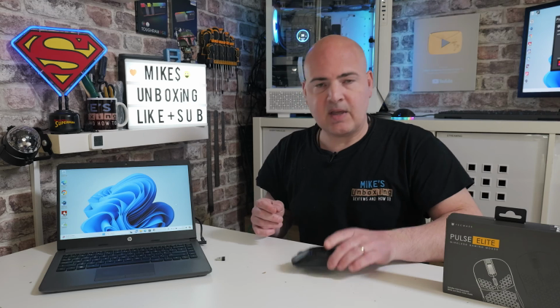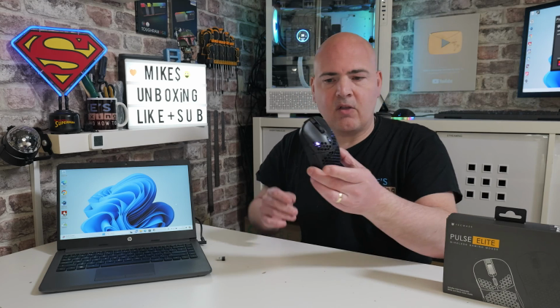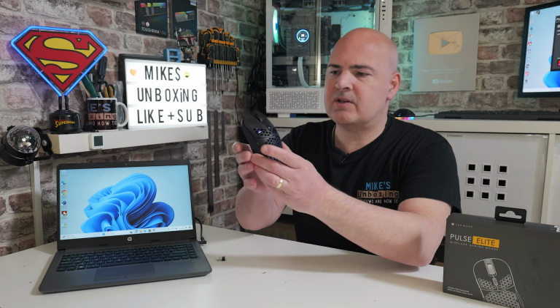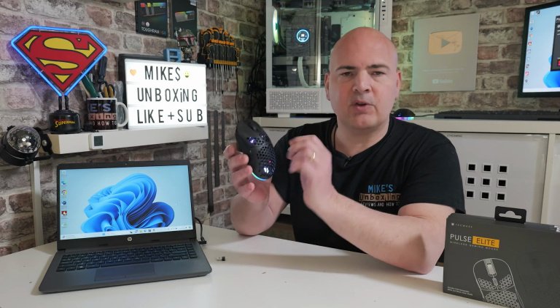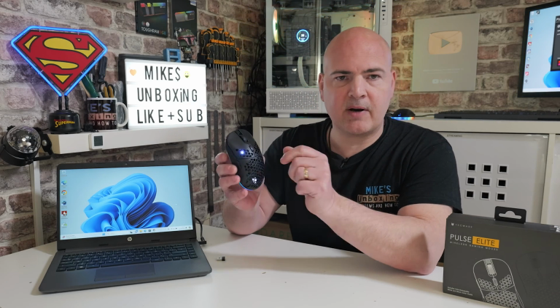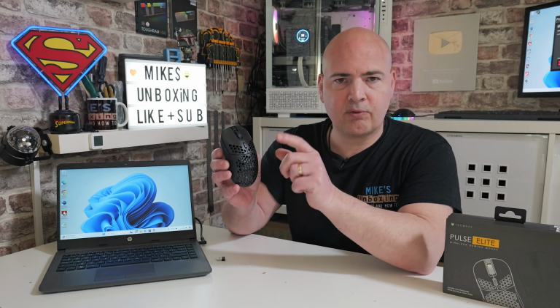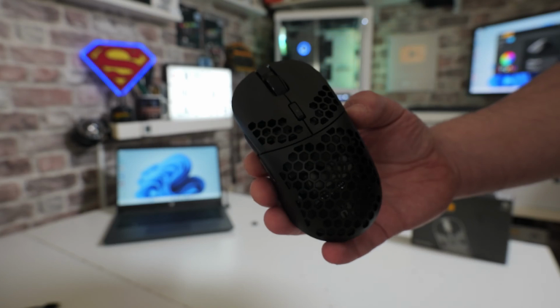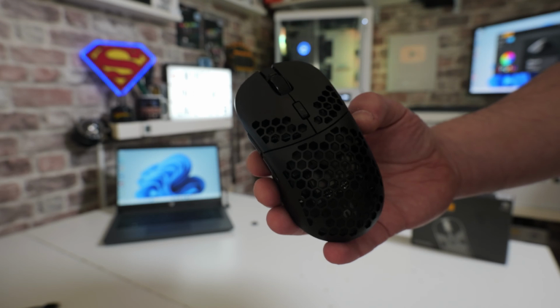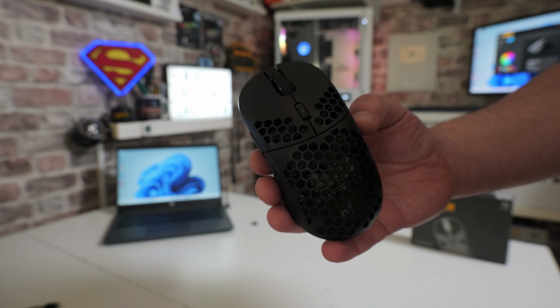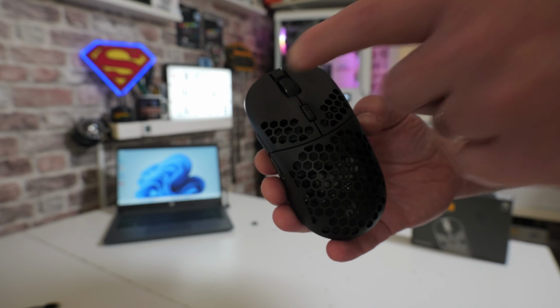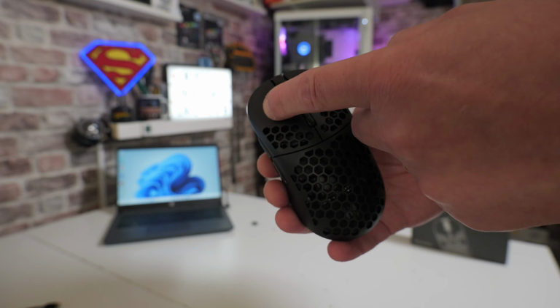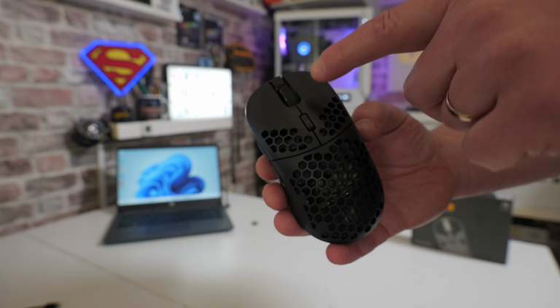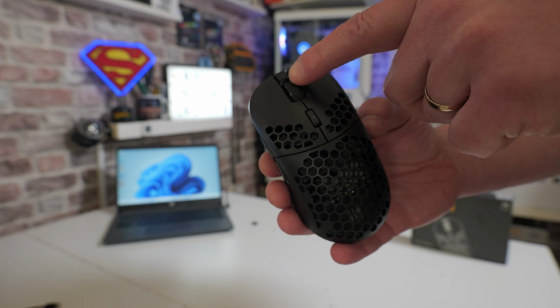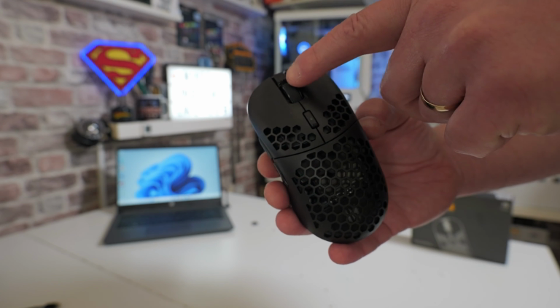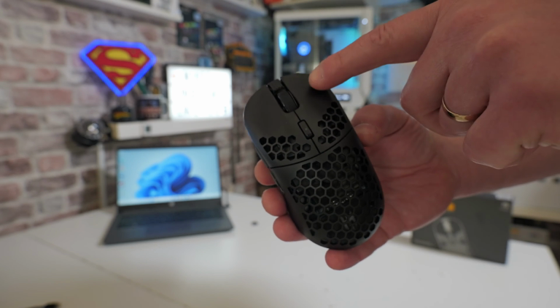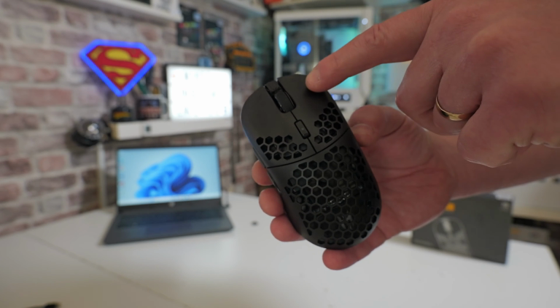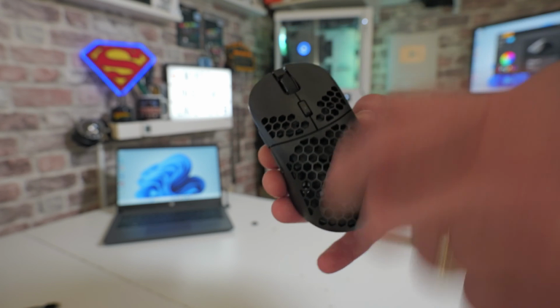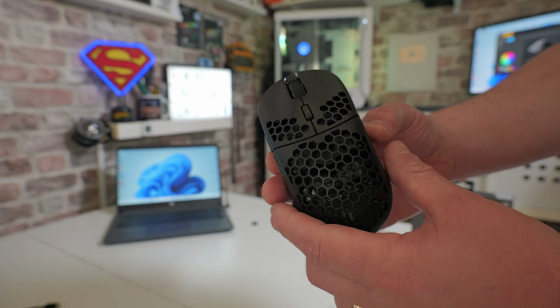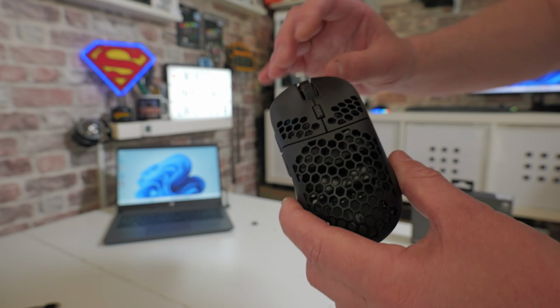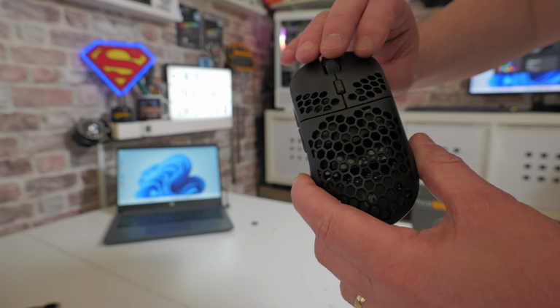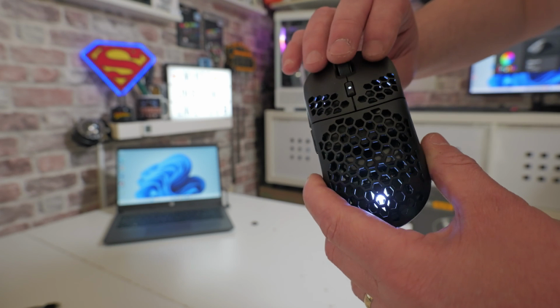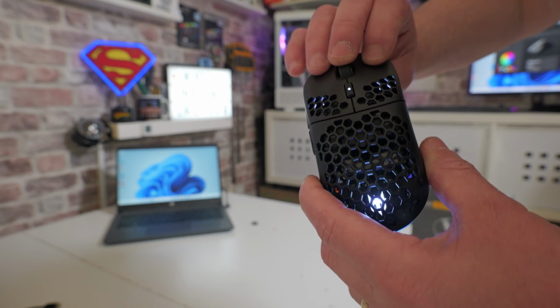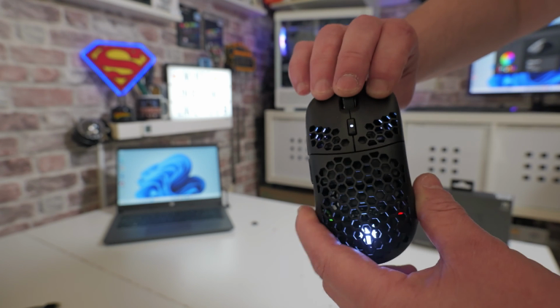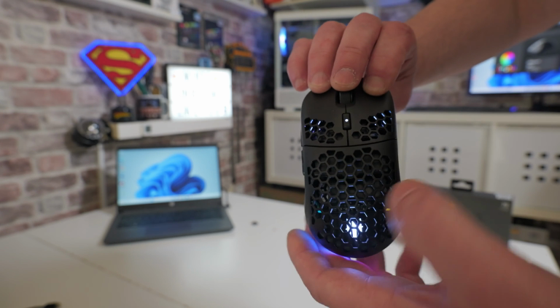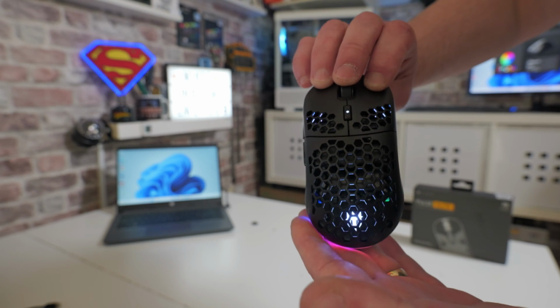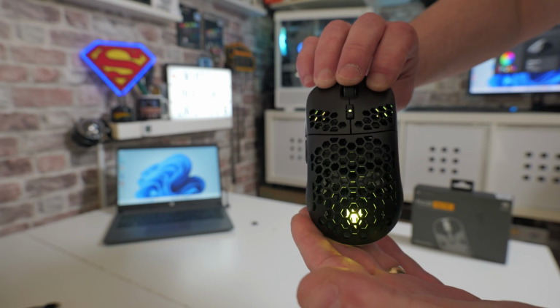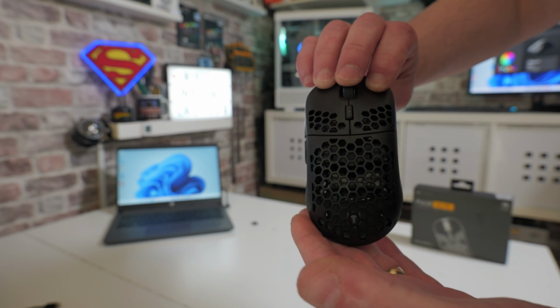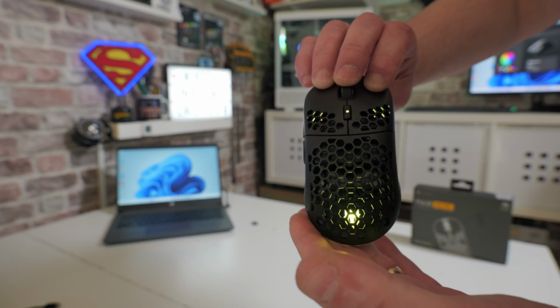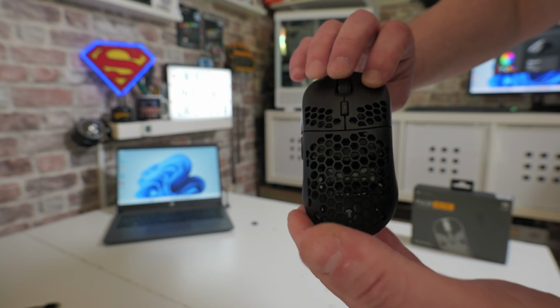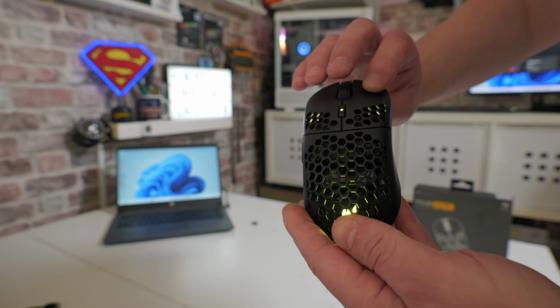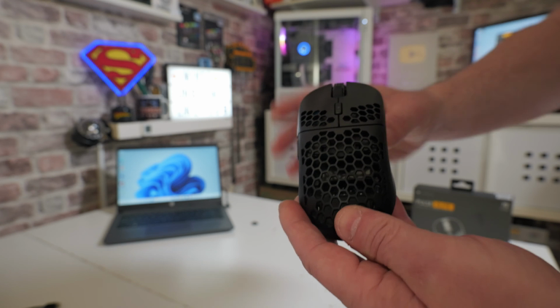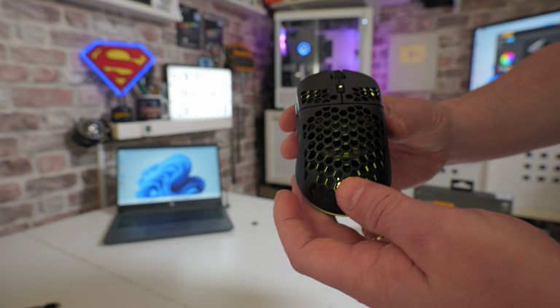Then on the mouse itself, you want to depress all three buttons at the same time — so that's the left mouse button, the middle, and also the right. Press those all down together with three fingers, and wait until the mouse starts flashing yellow.